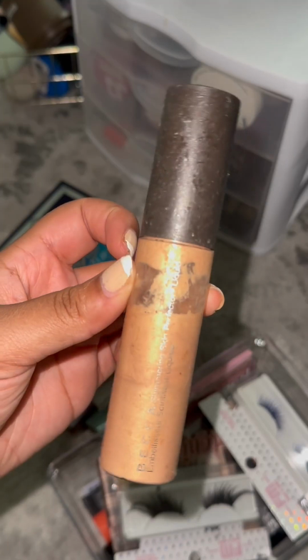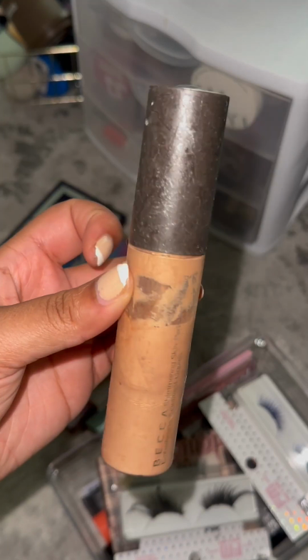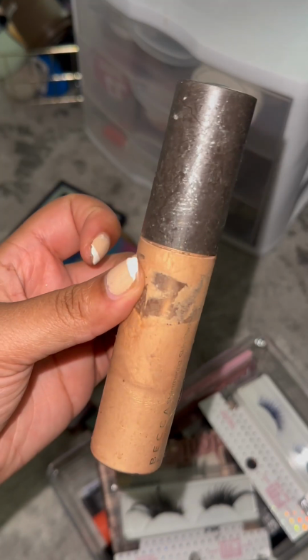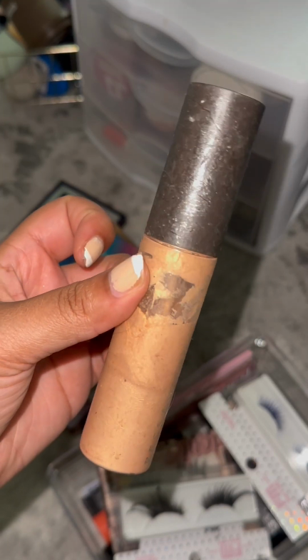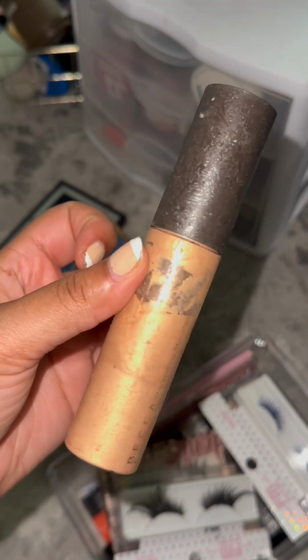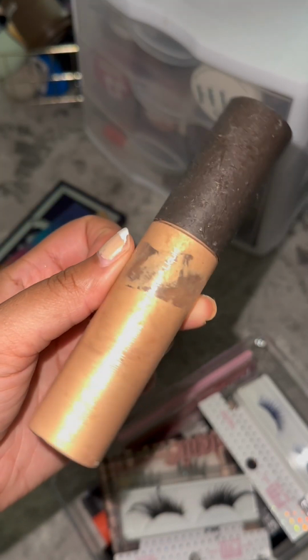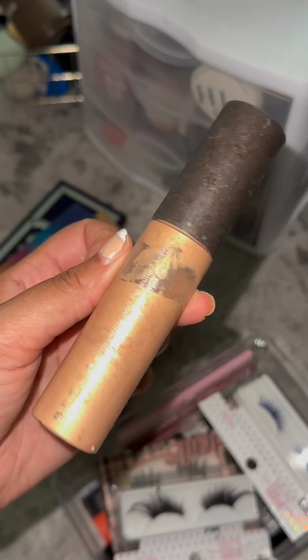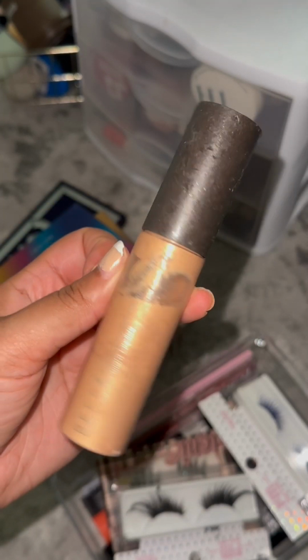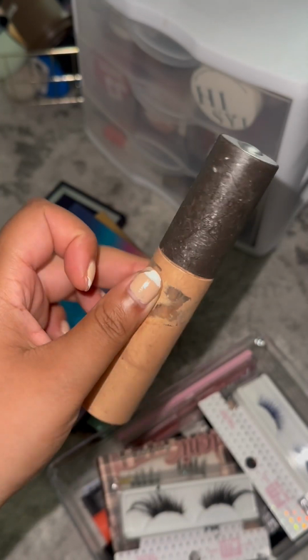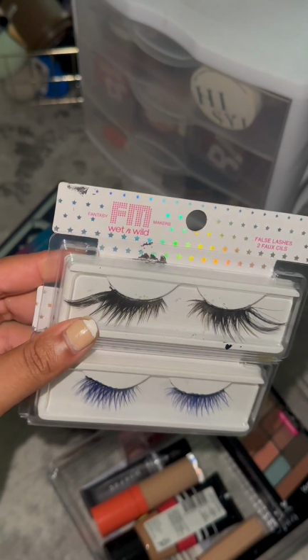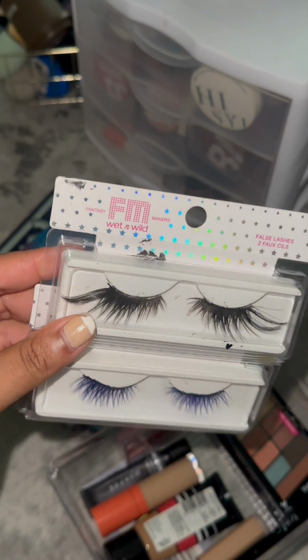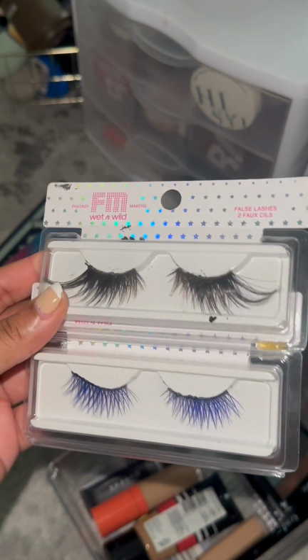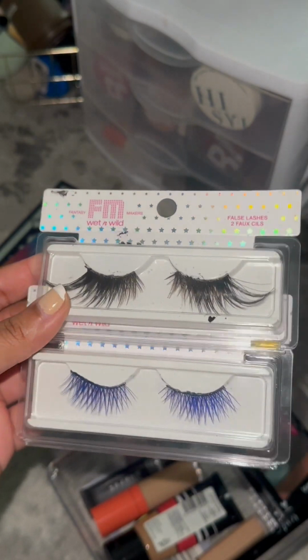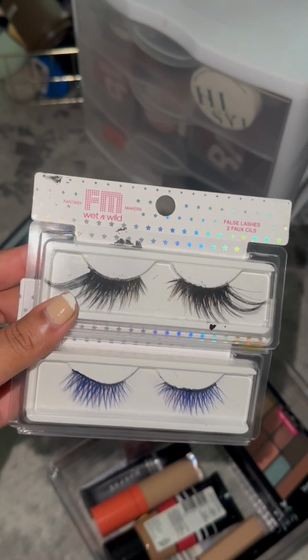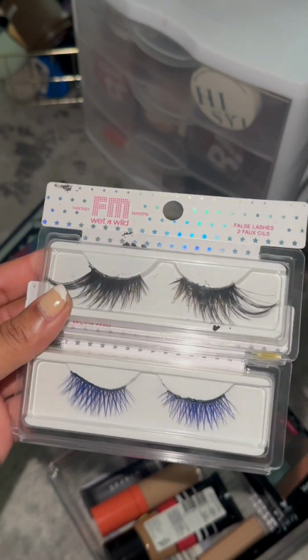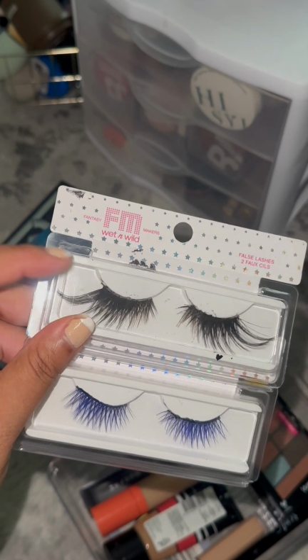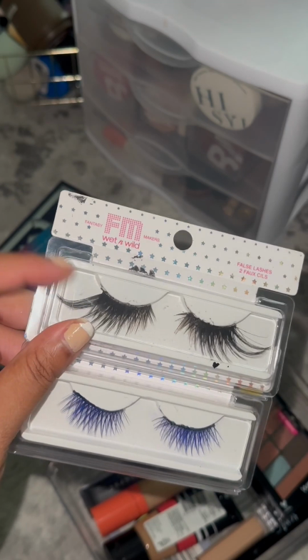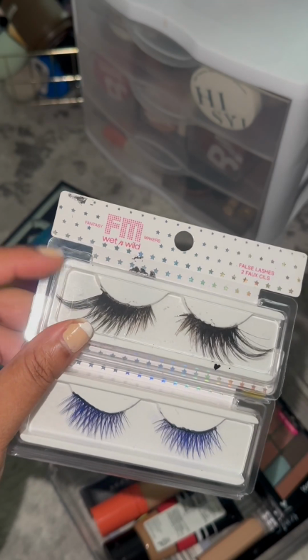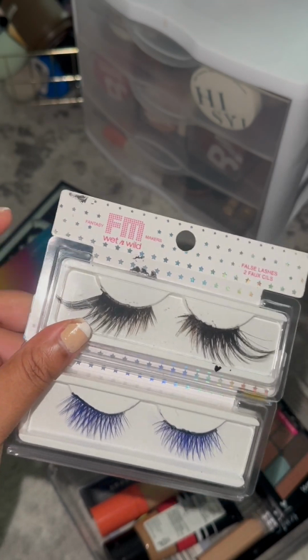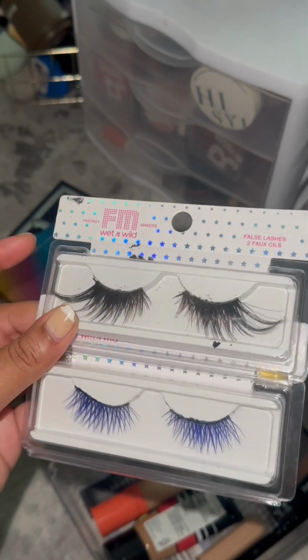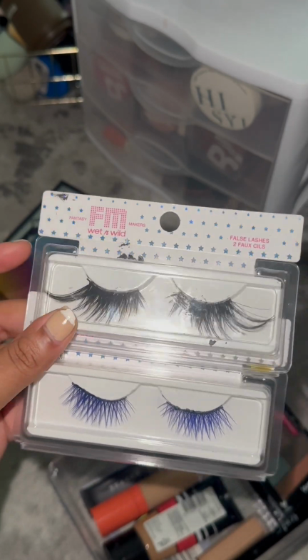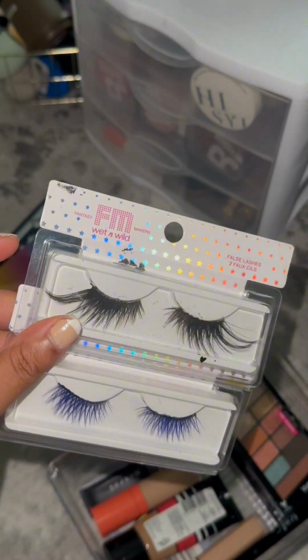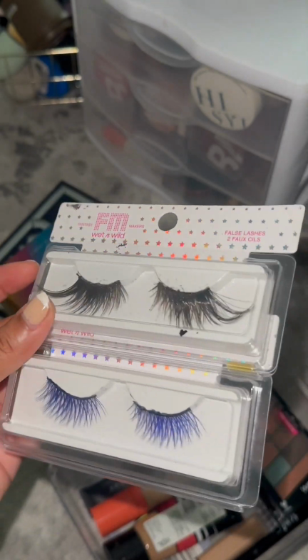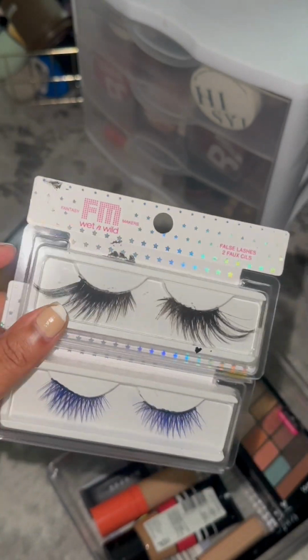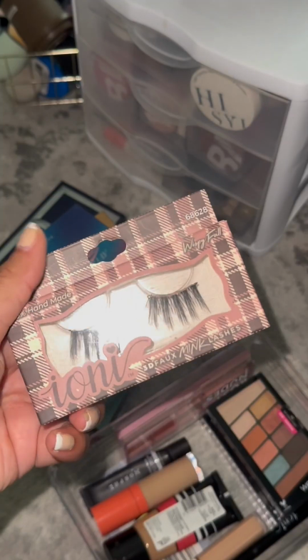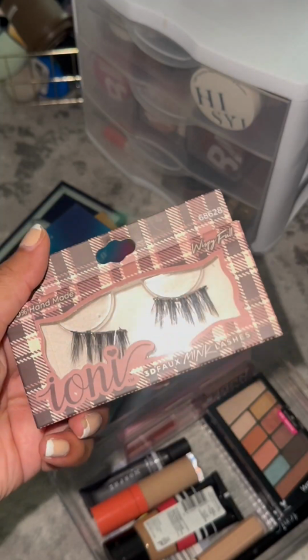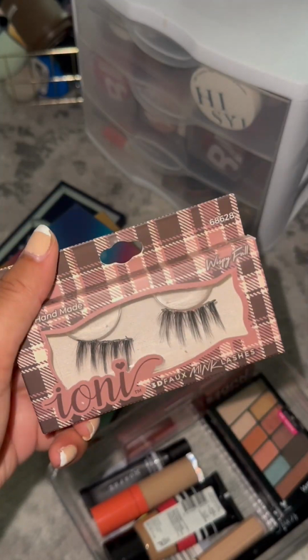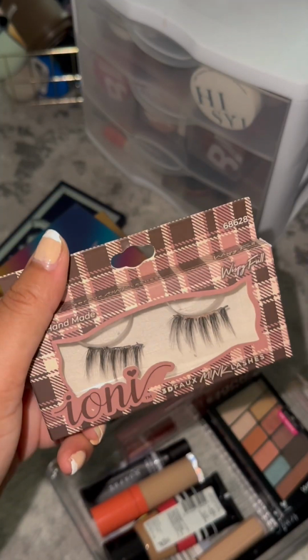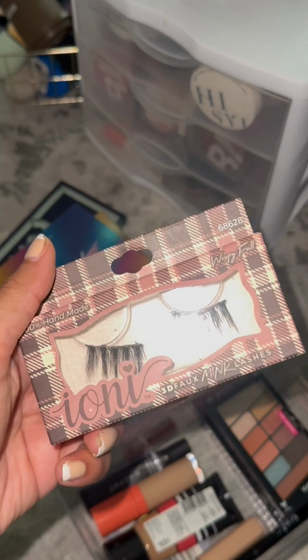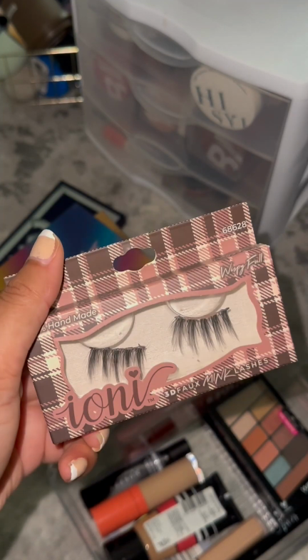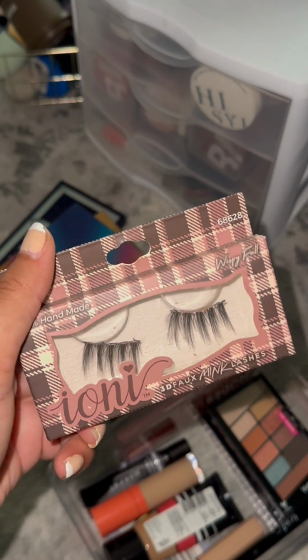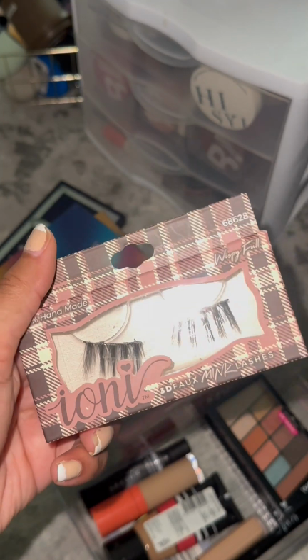This Becca highlighter is old and separating. The Wet n Wild Fantasy Makers Collection — I did use these for my Martha May Houvier look.